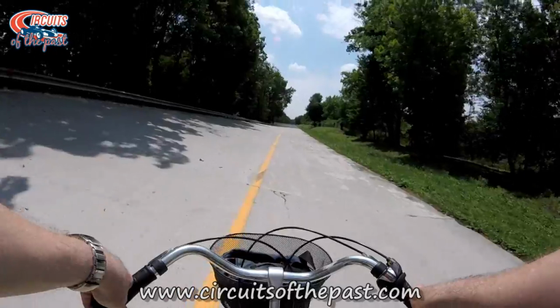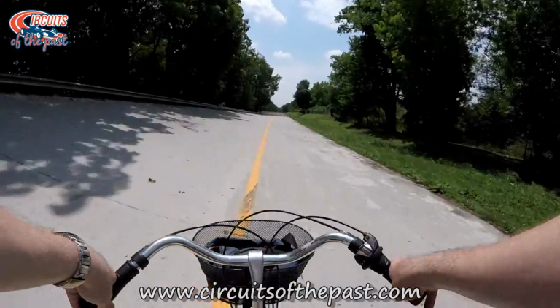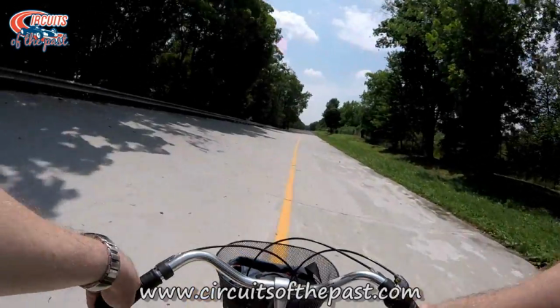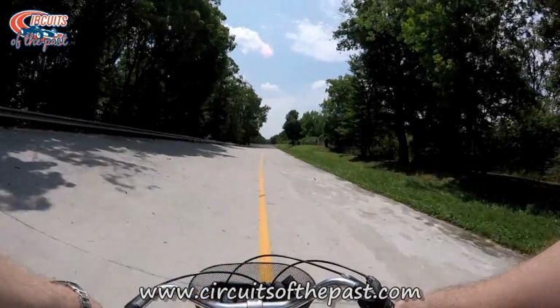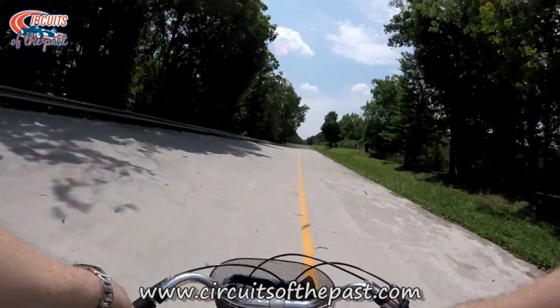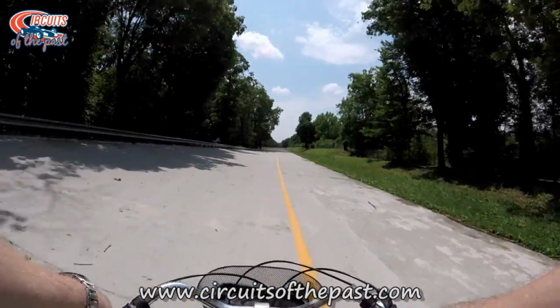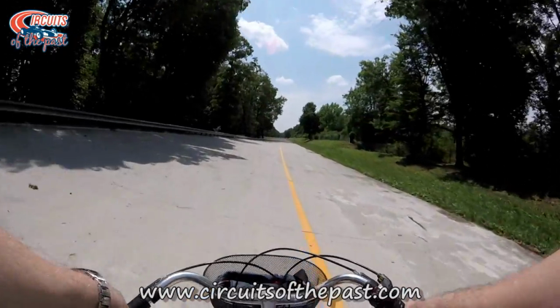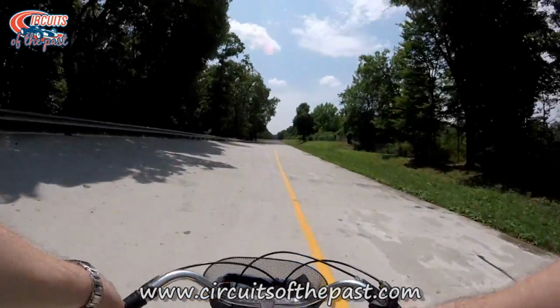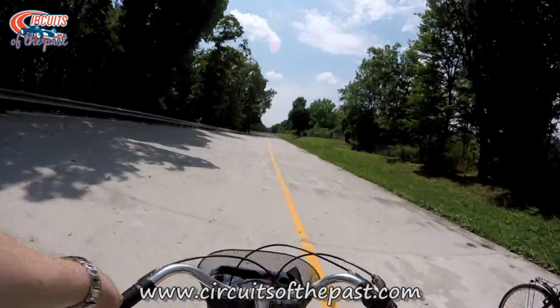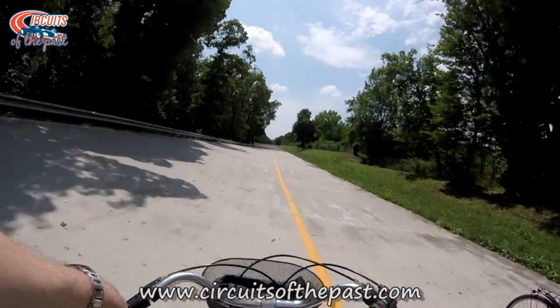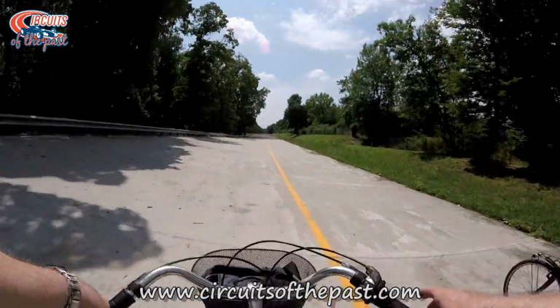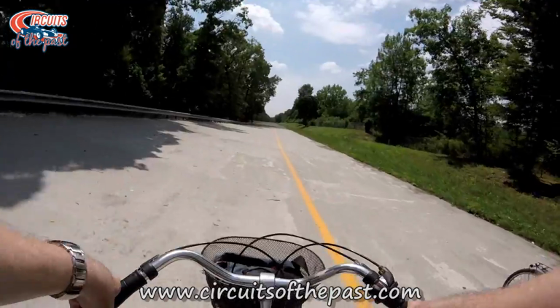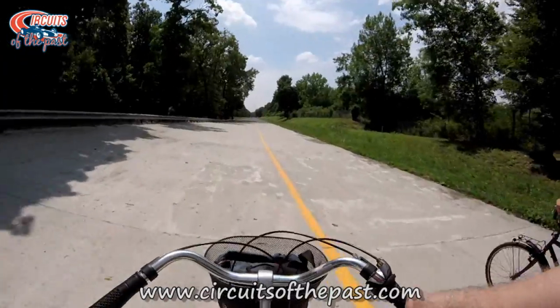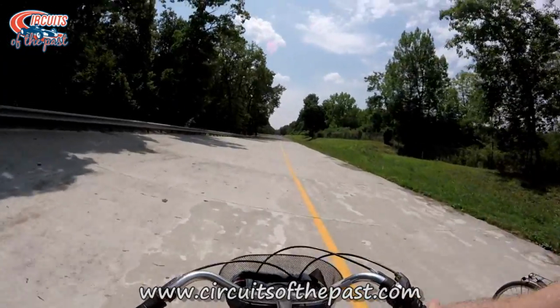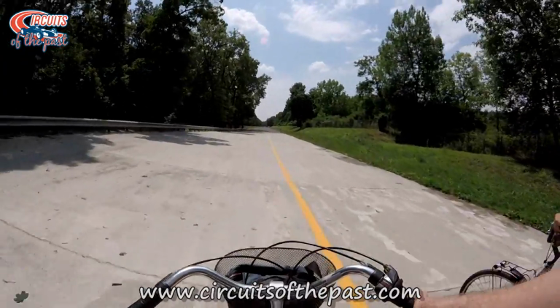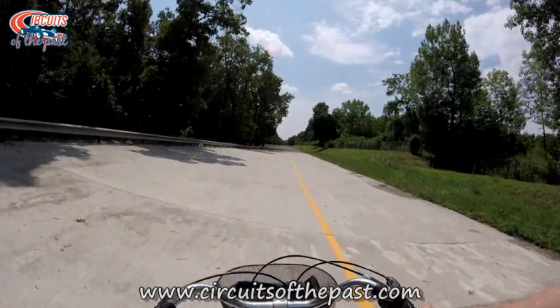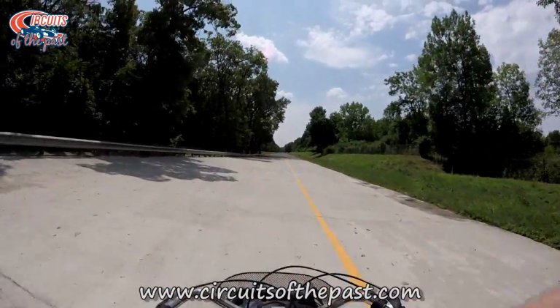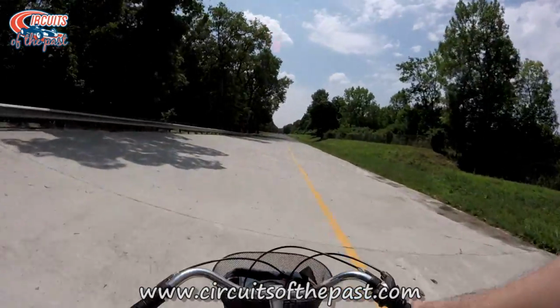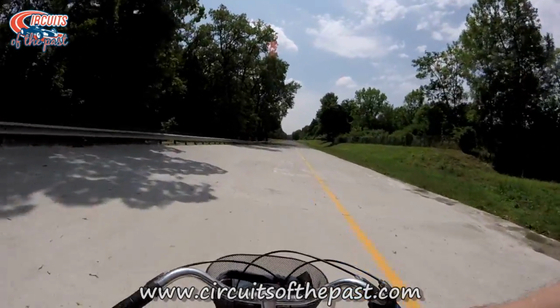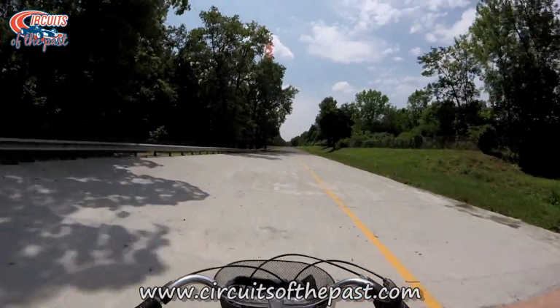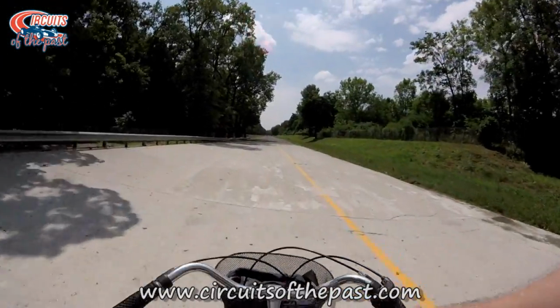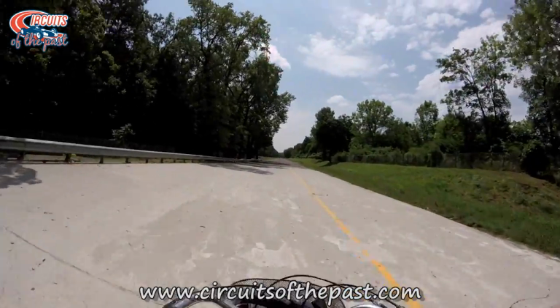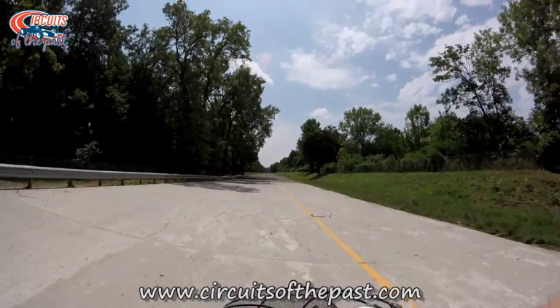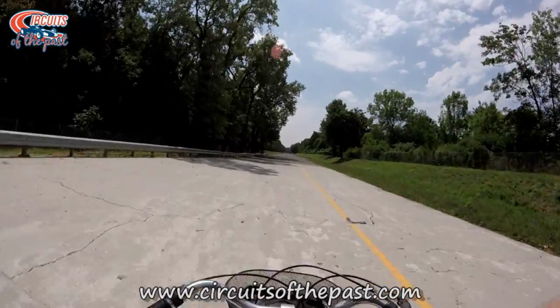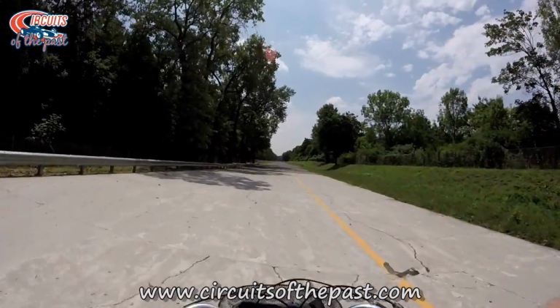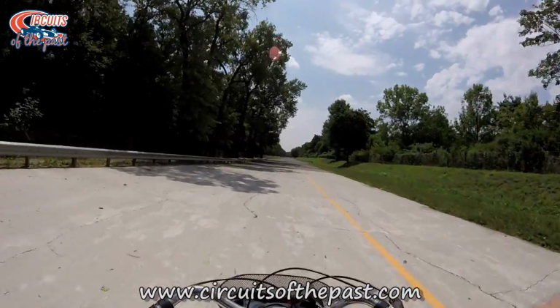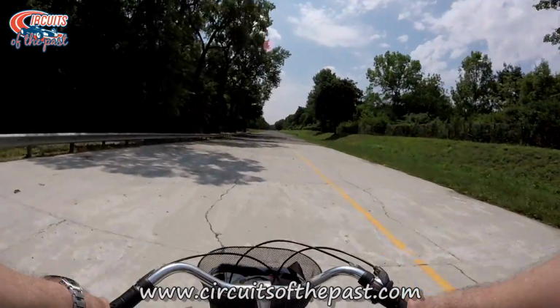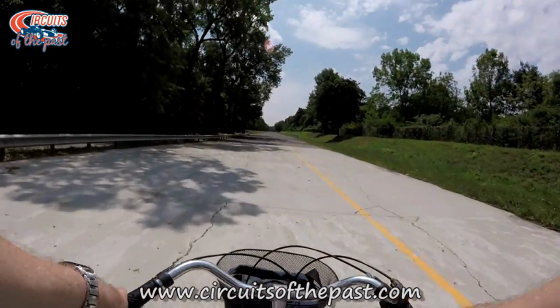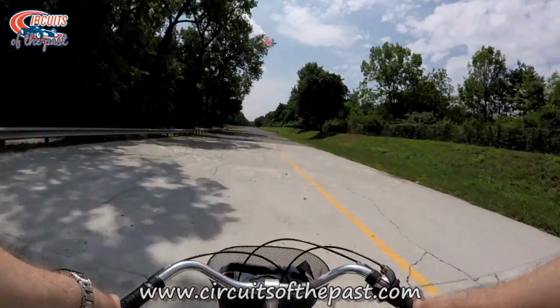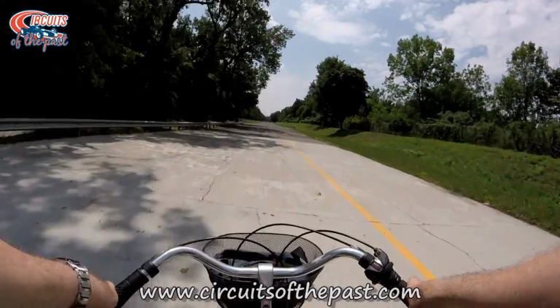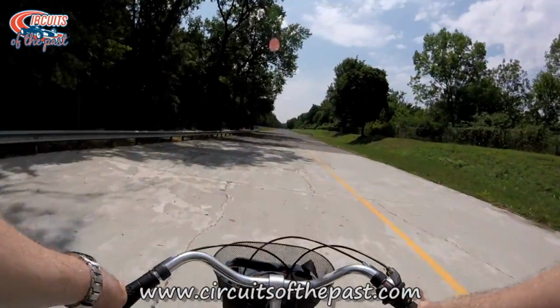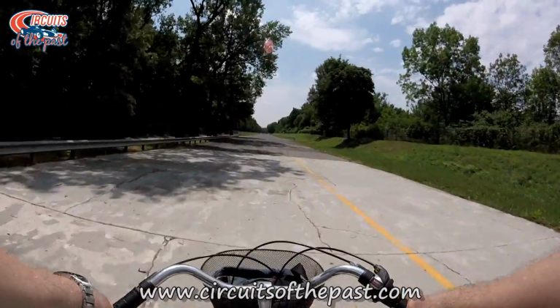Since 1978, the old Monza oval has been used once a year for the Monza rally, but it only uses the lowest part of the banking. The rest of the year it is just a memory from the past, which can be explored legally, just like Hermann and Yuri did here.